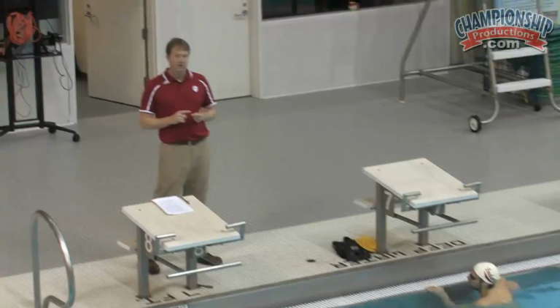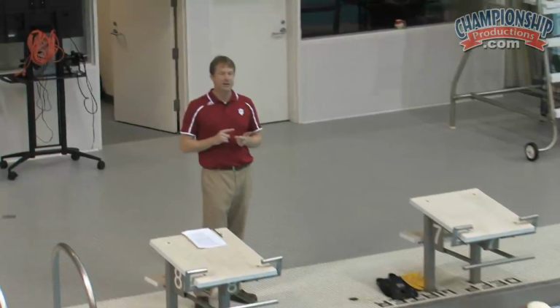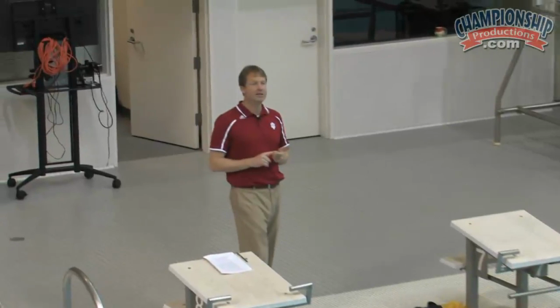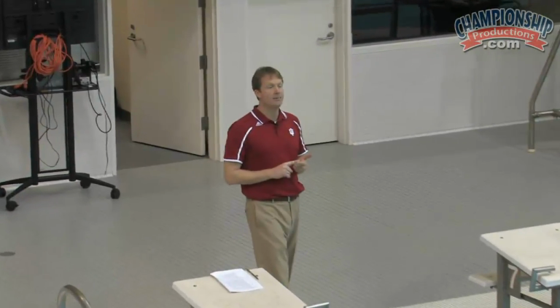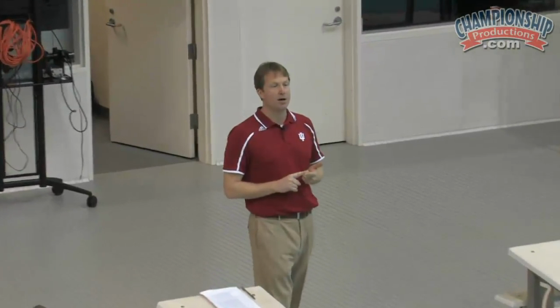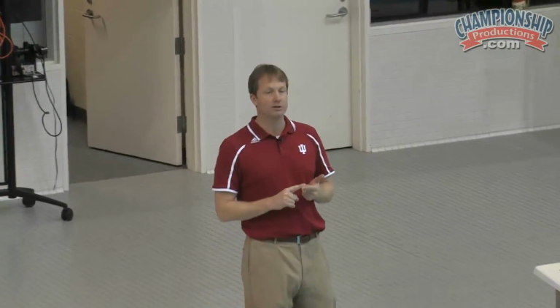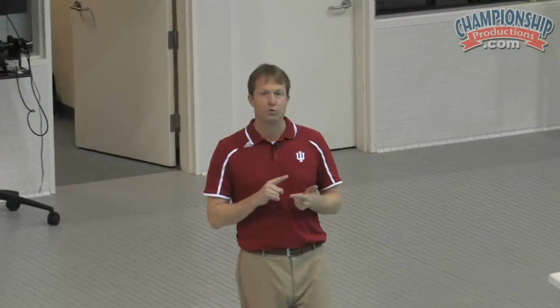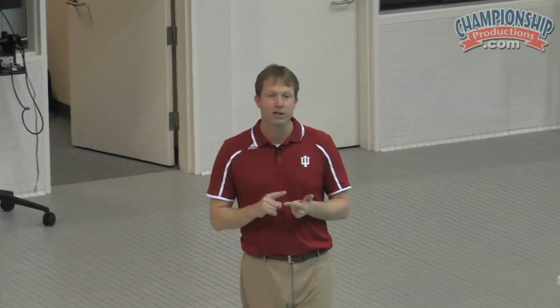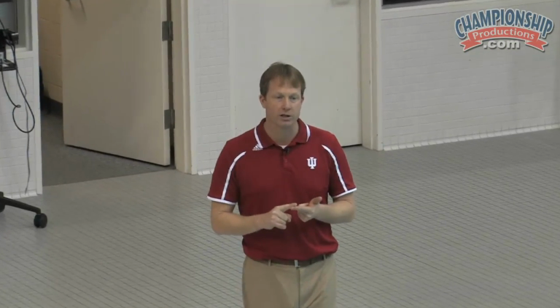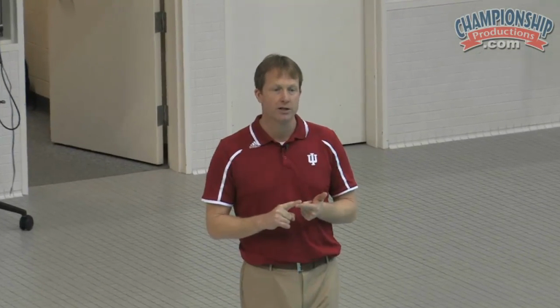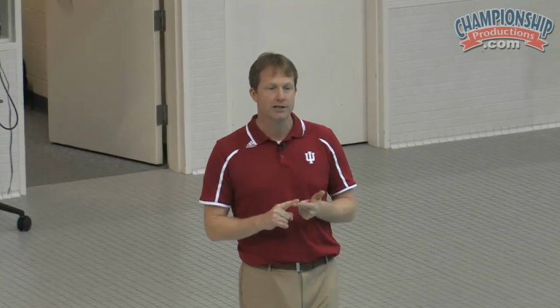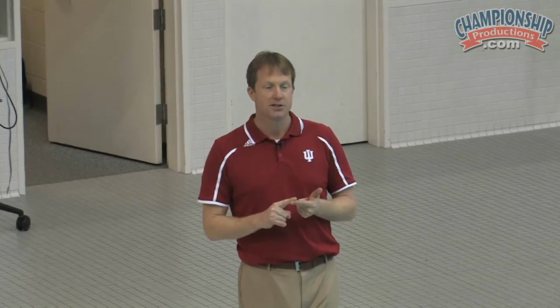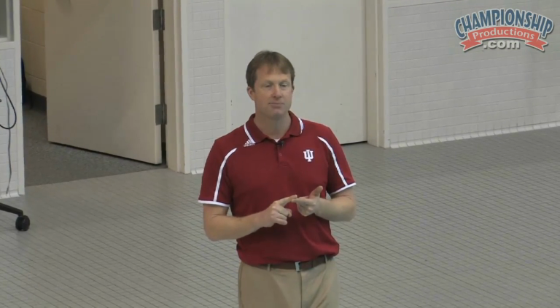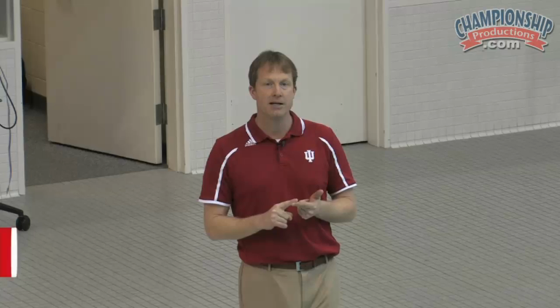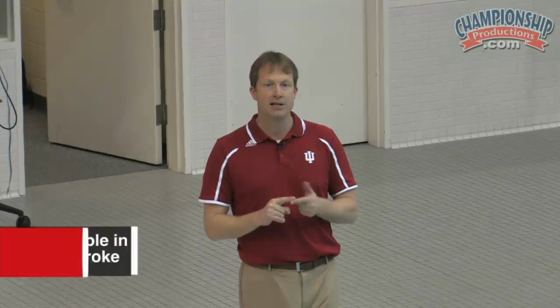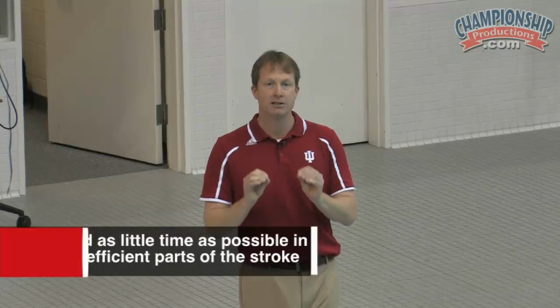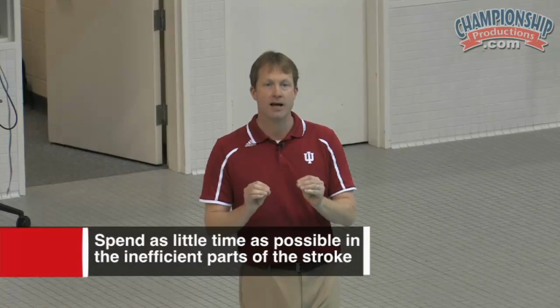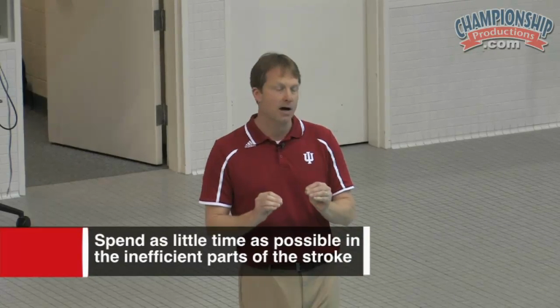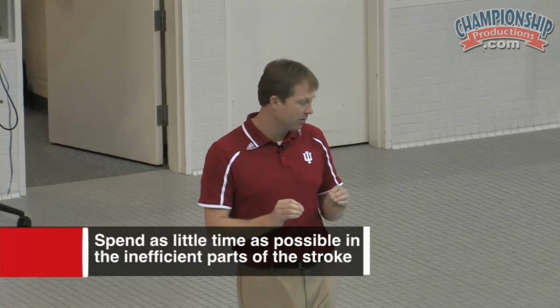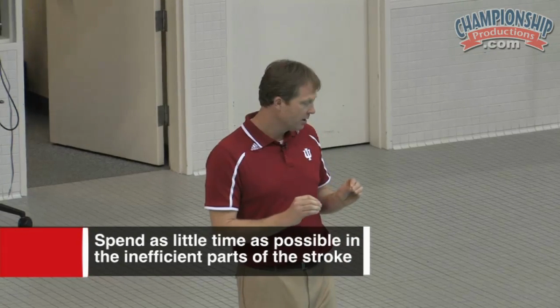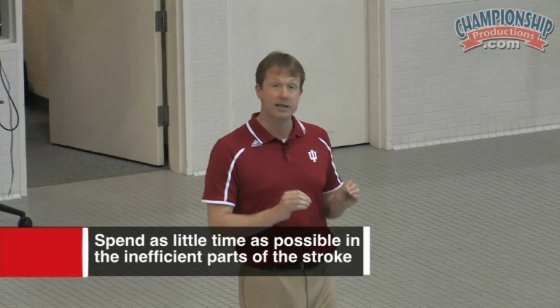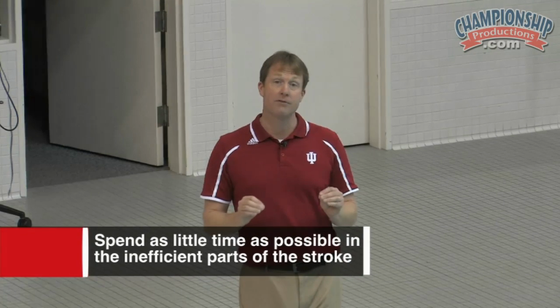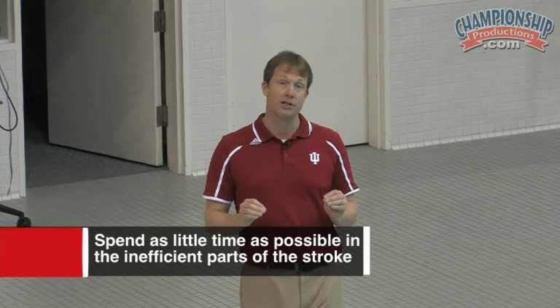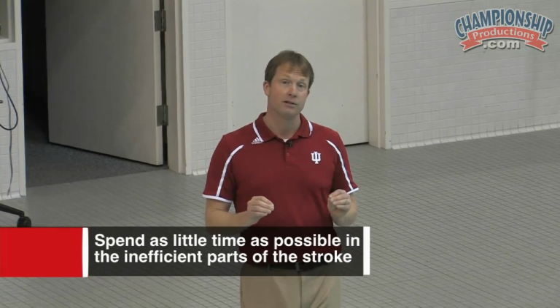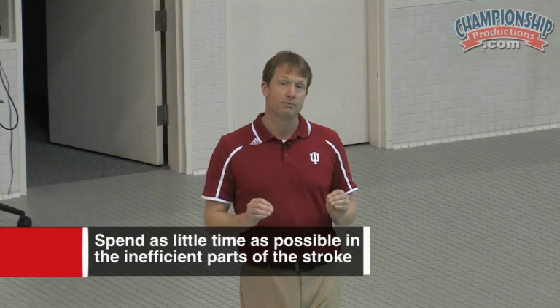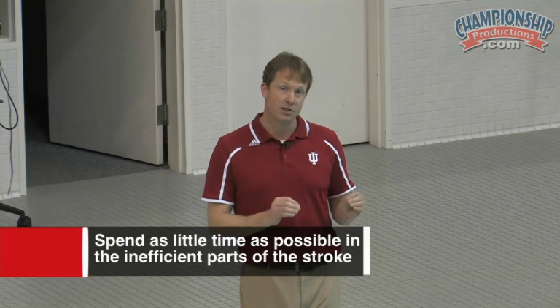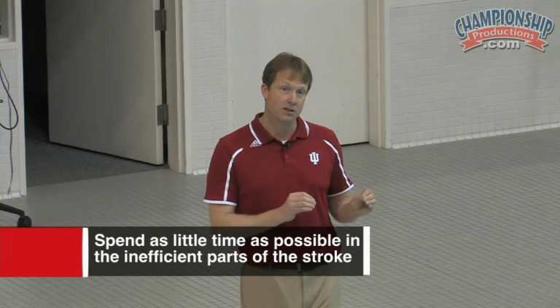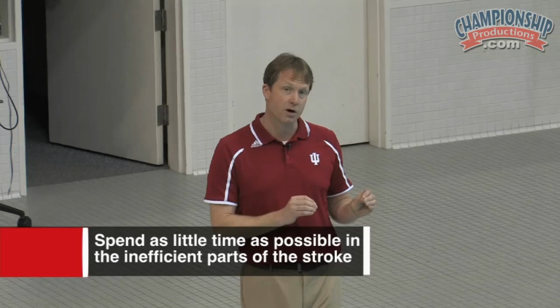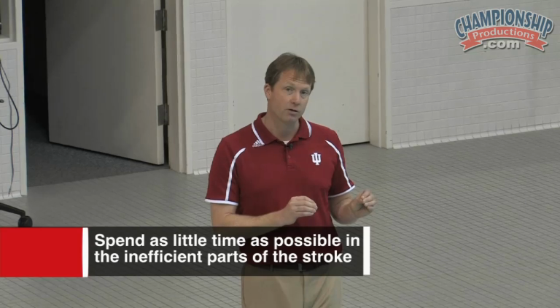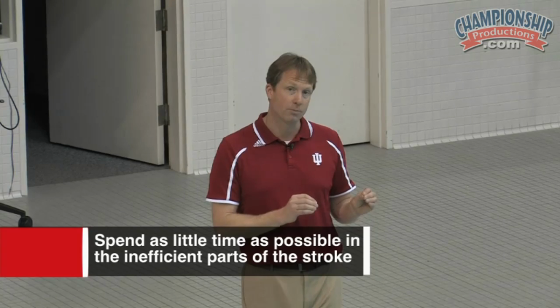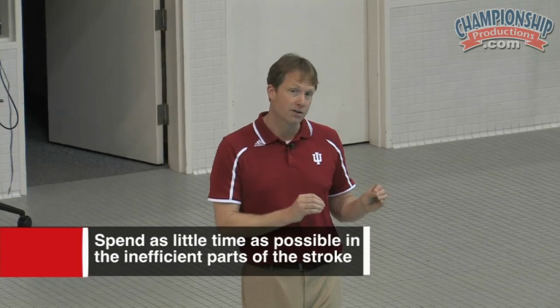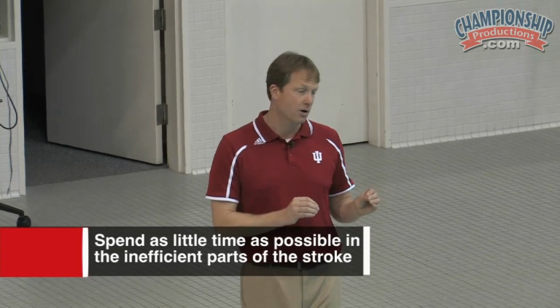The next thing about breaststroke that's really critical is spending as little time as possible in the inefficient positions of the stroke.